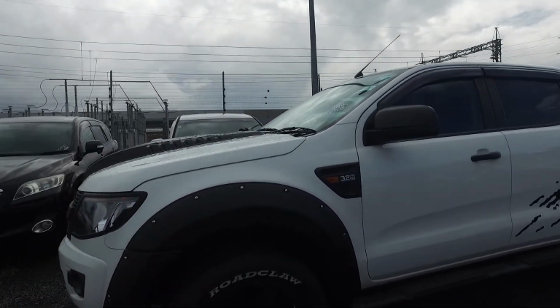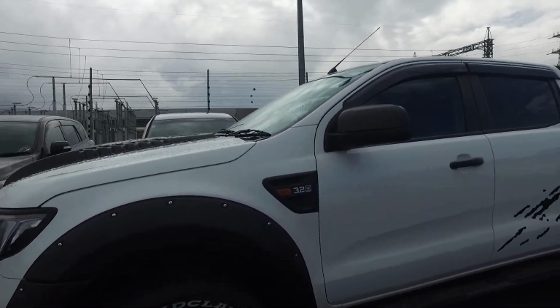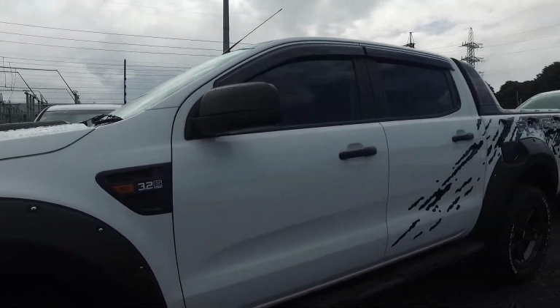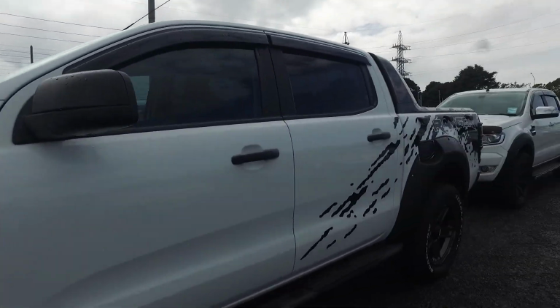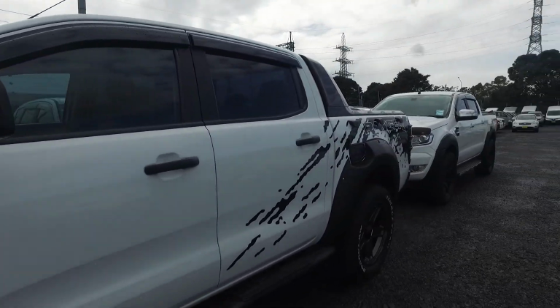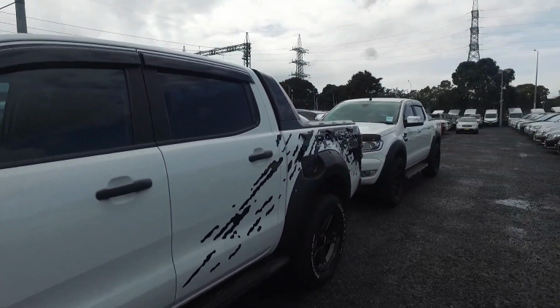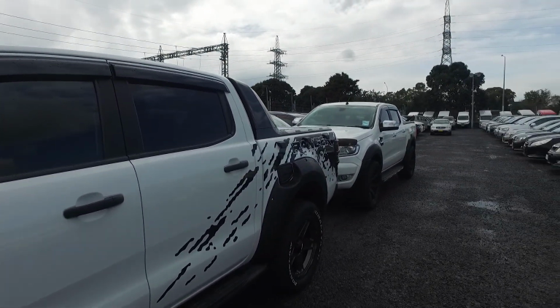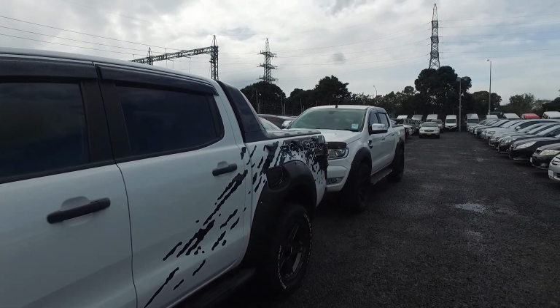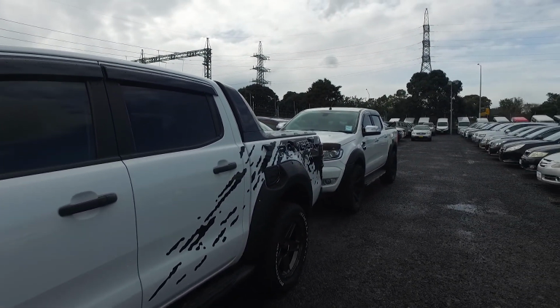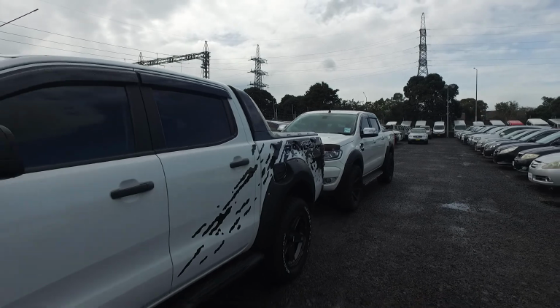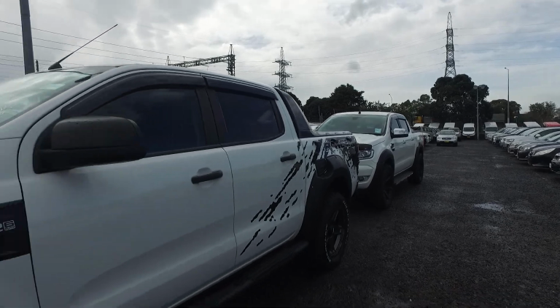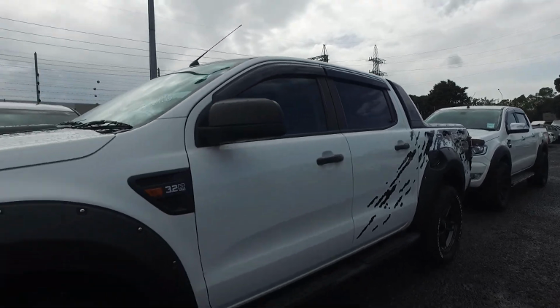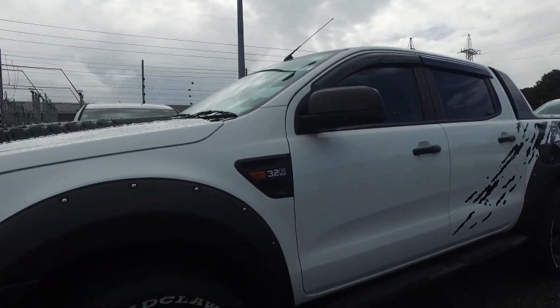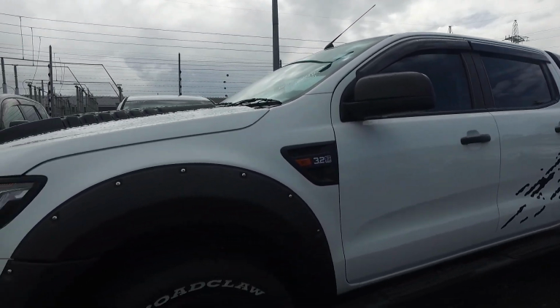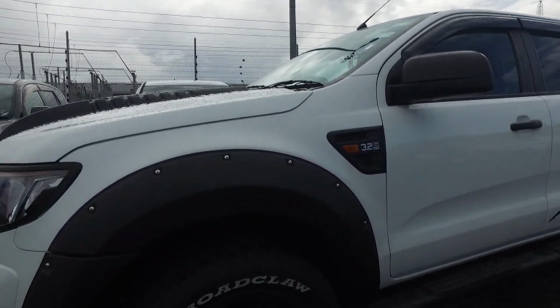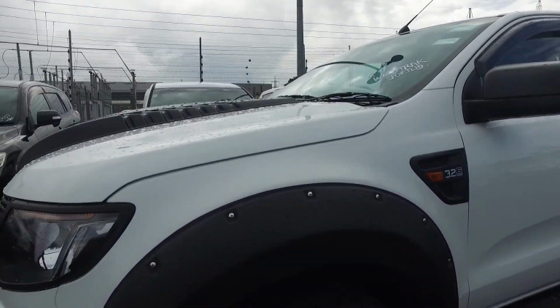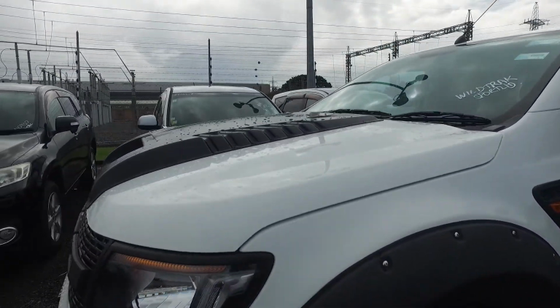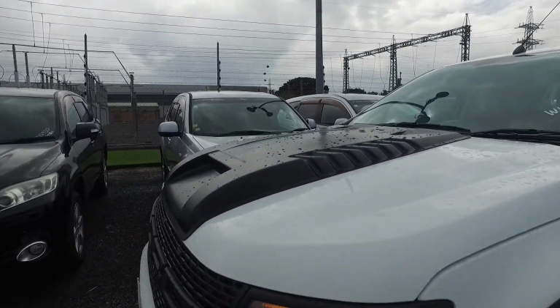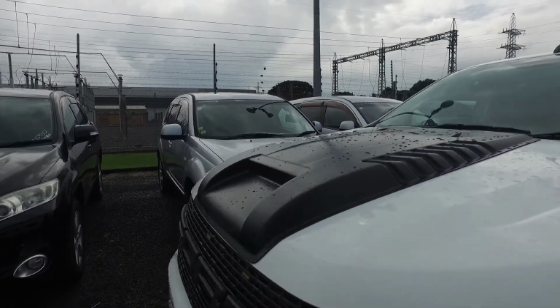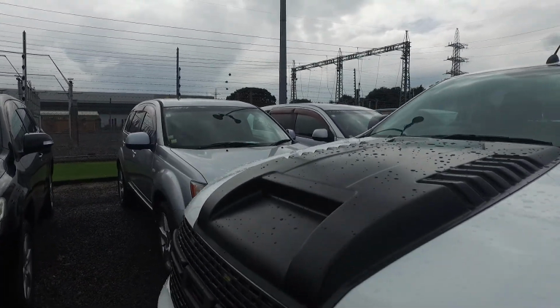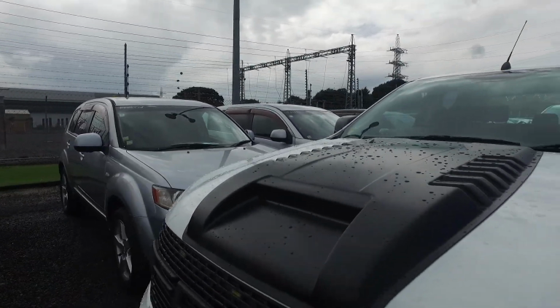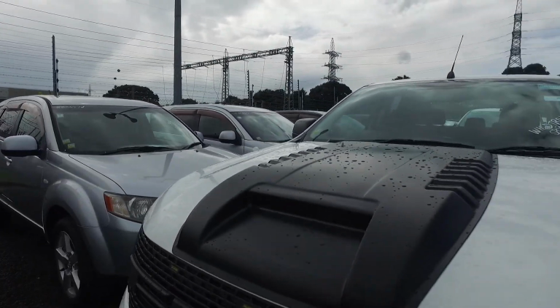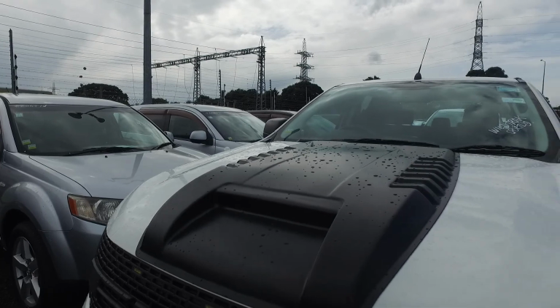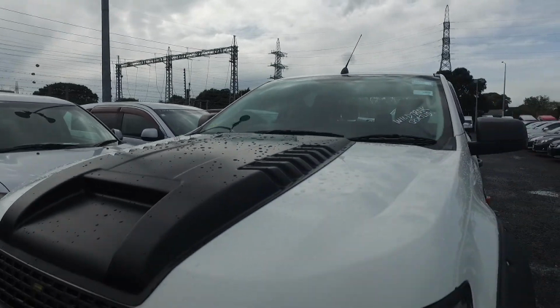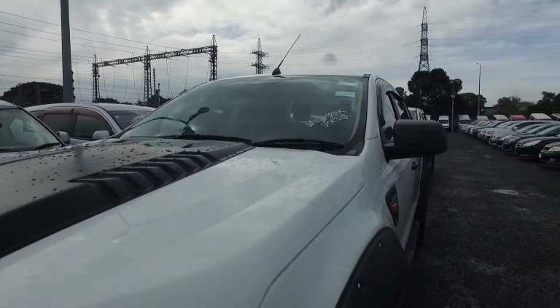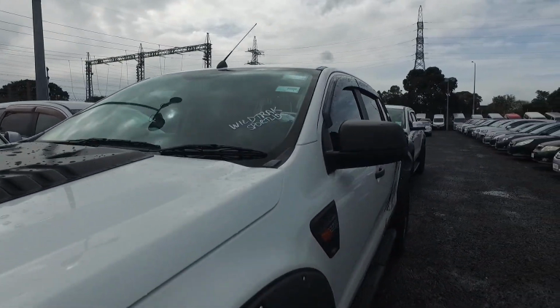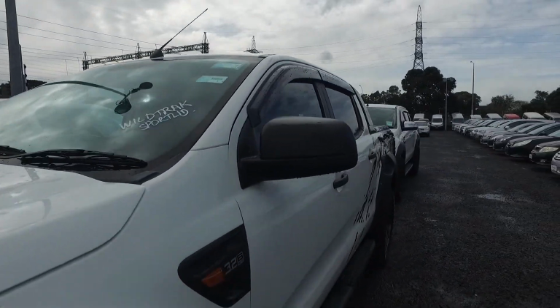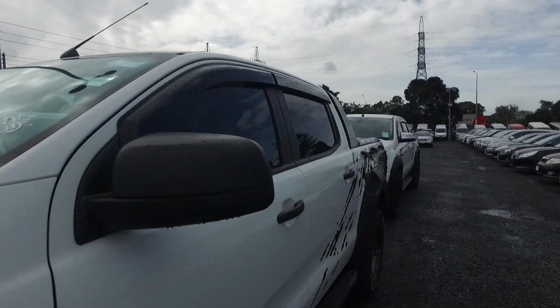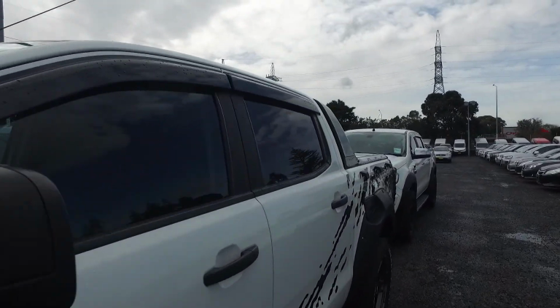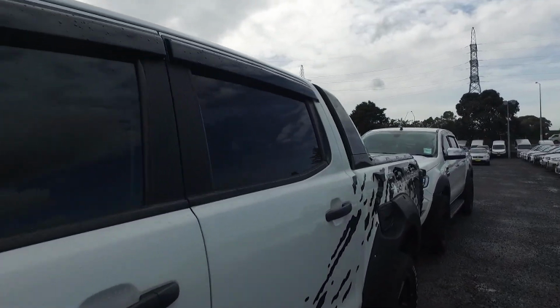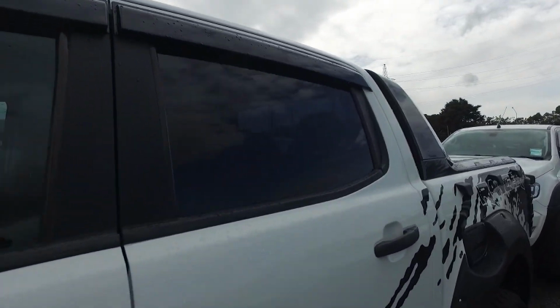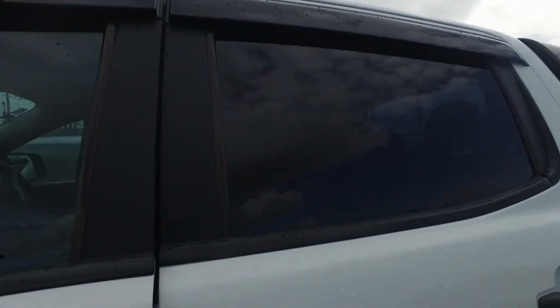We've got a step-up bar, awesome paintwork at the back, massive rims, and also got this on the bonnet. It's a Wildtrax Sport Limited.